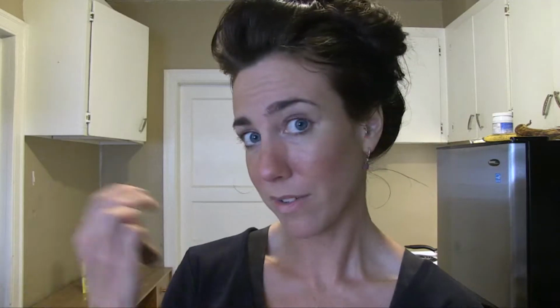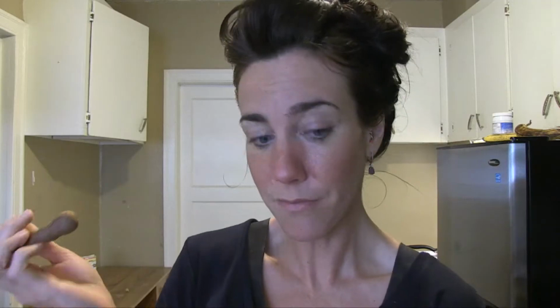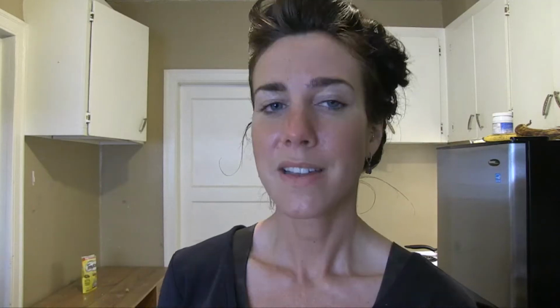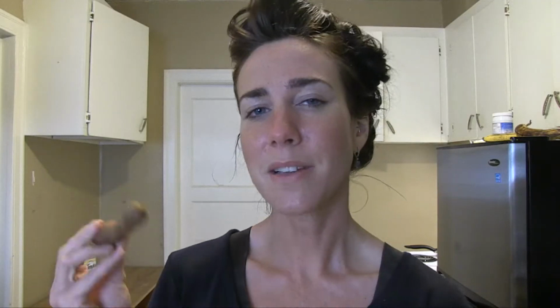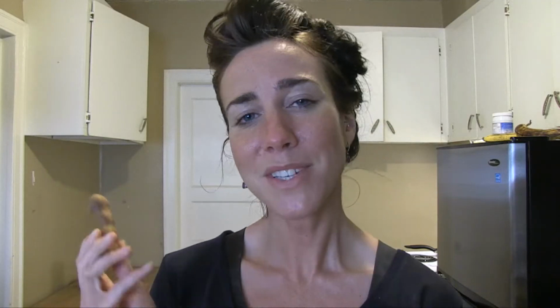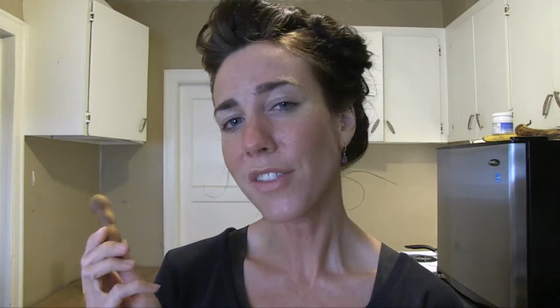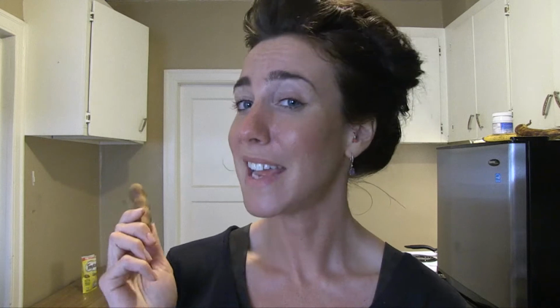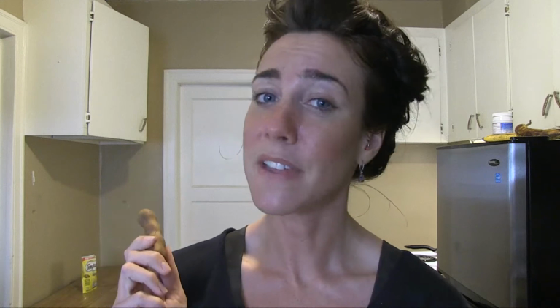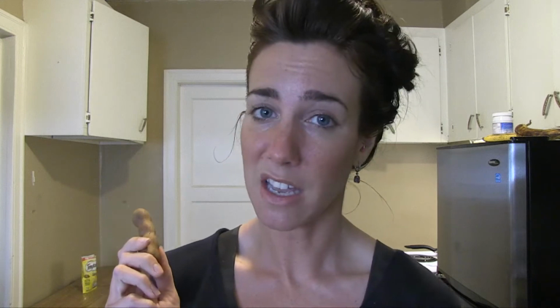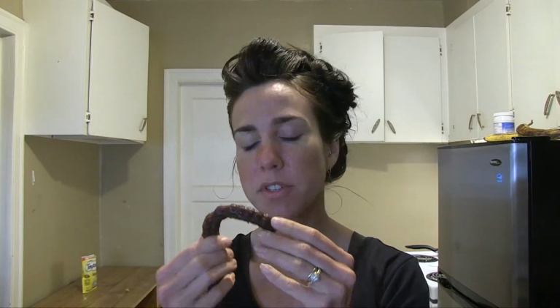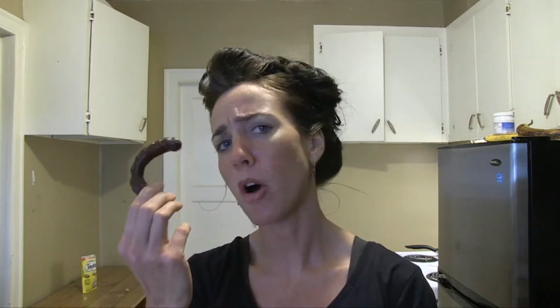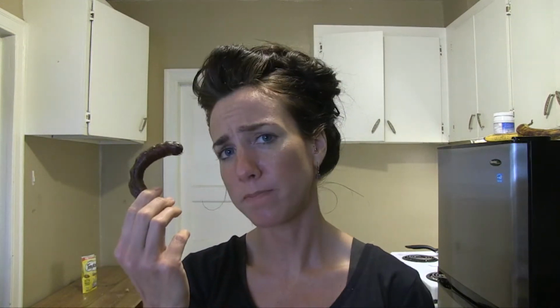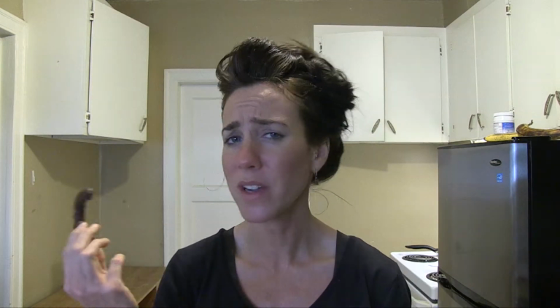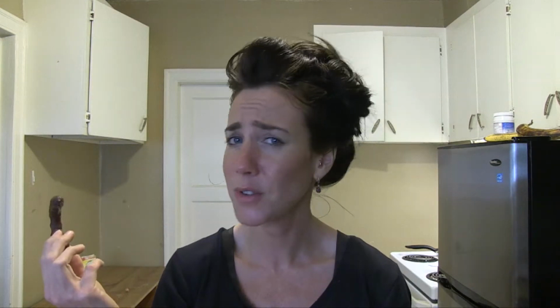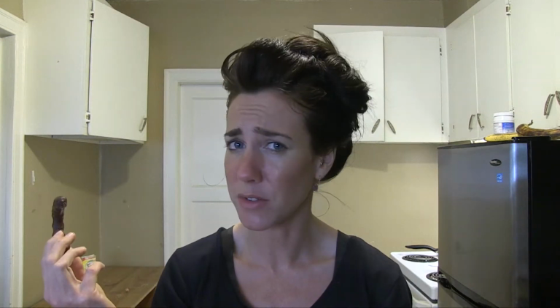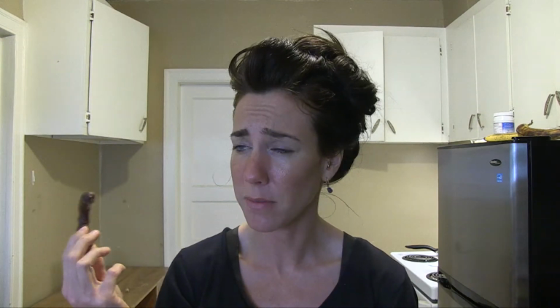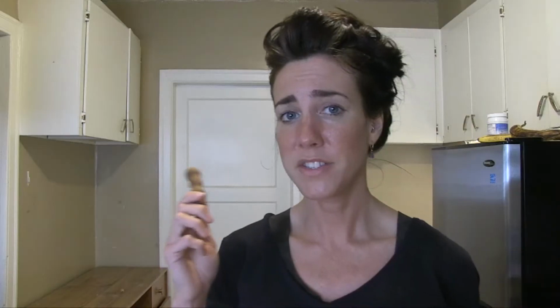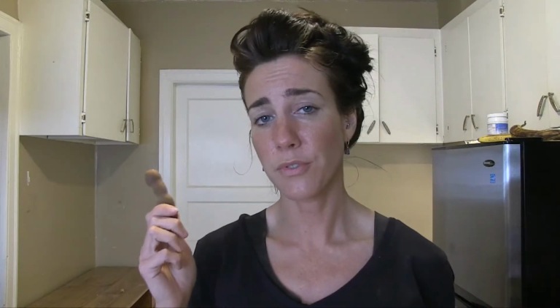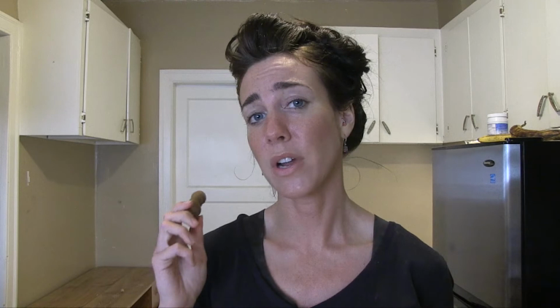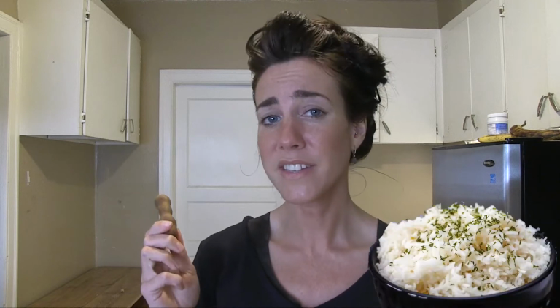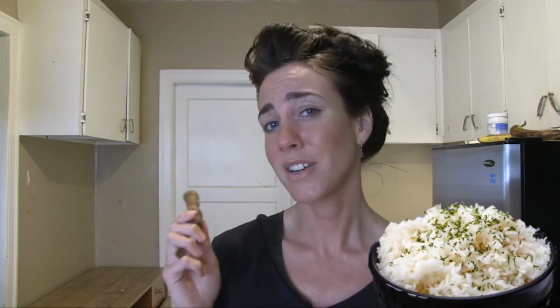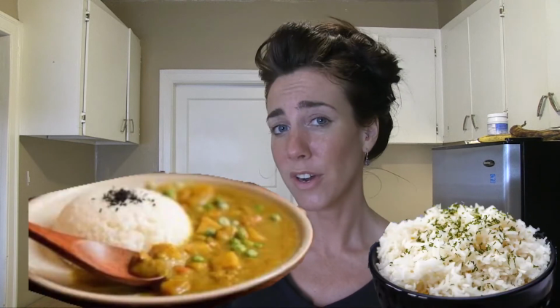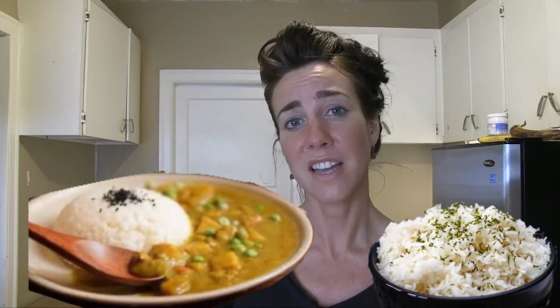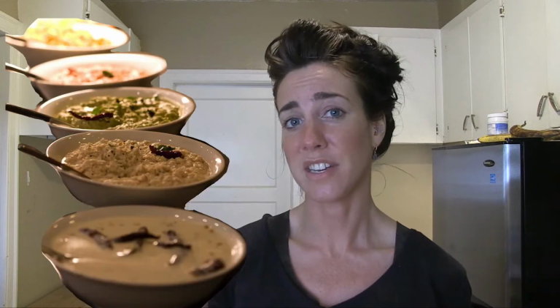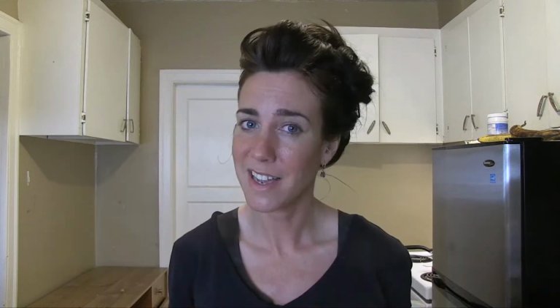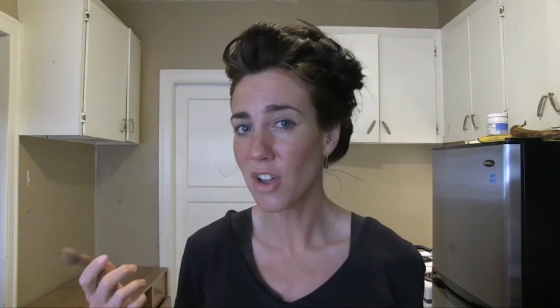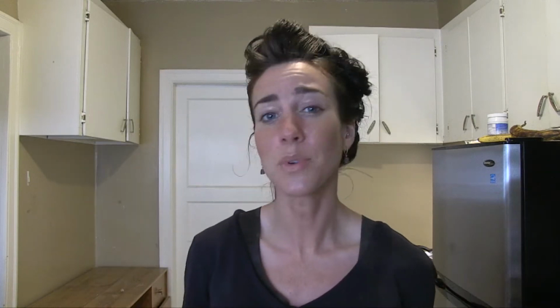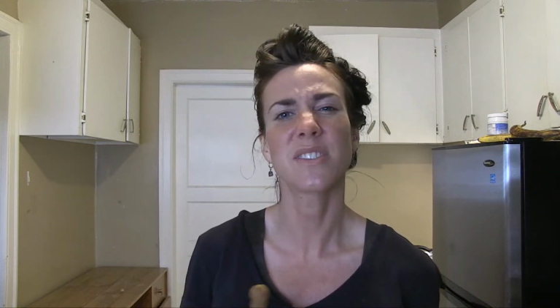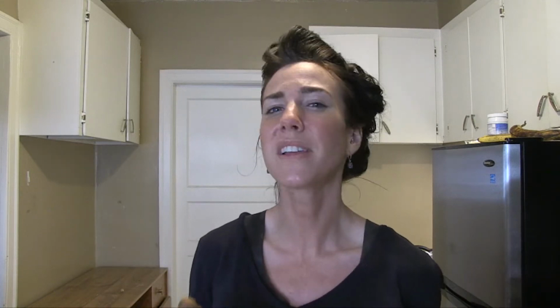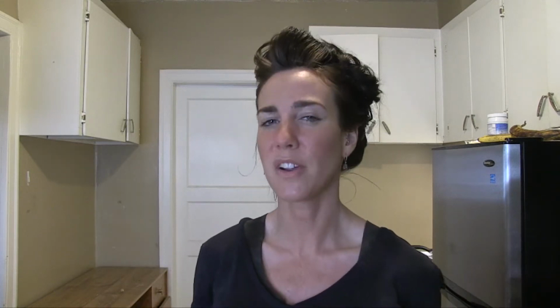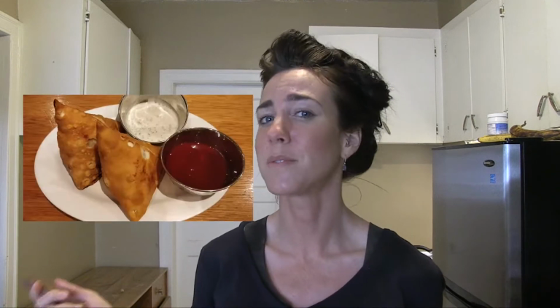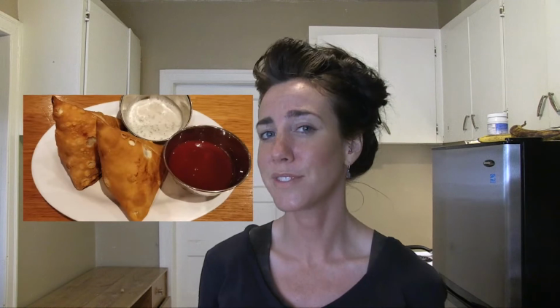Where does it come from? It's sometimes called the date of India. So this is the pulp. What kind of food is it used for? It's used for flavoring rice, curries, and chutneys. As a sauce, it would taste really good paired with samosas.